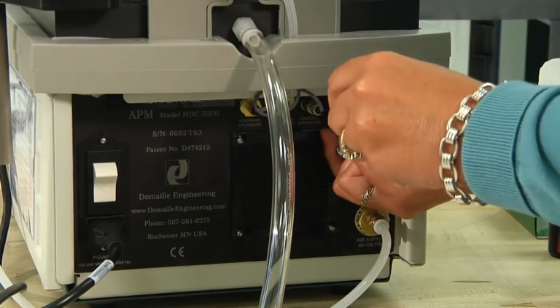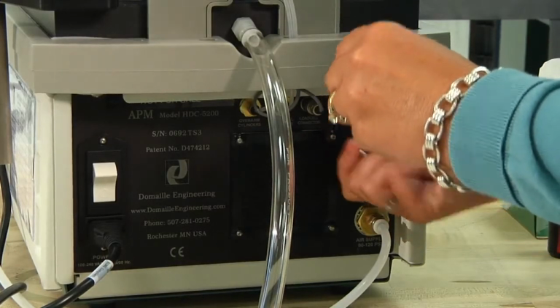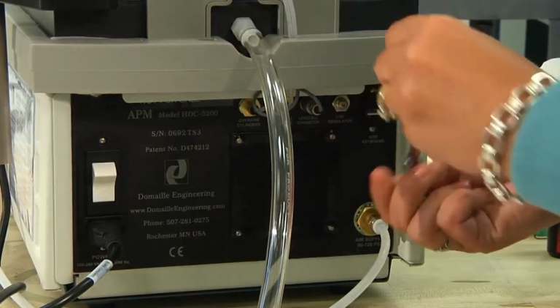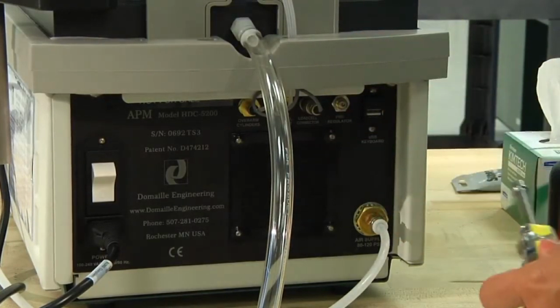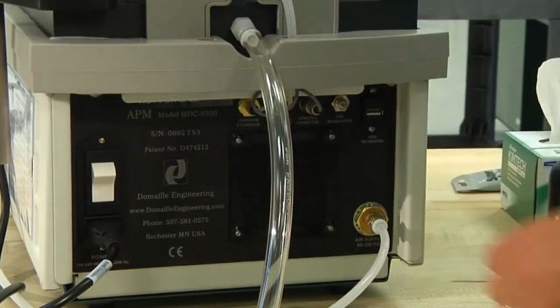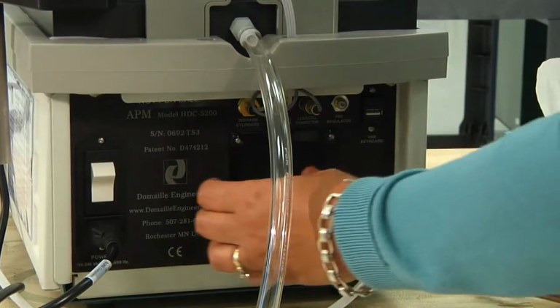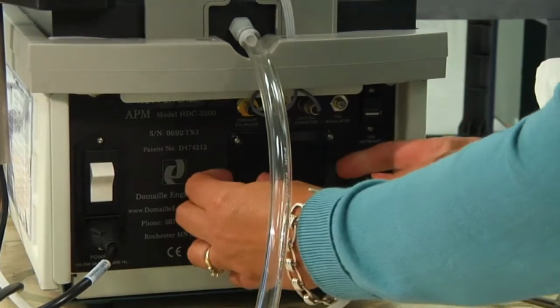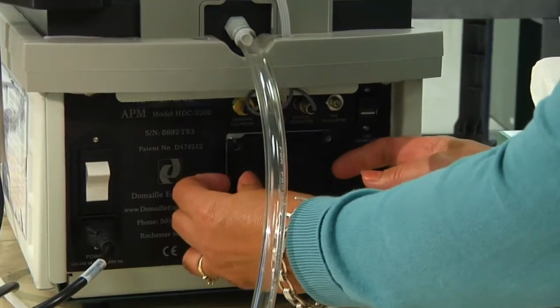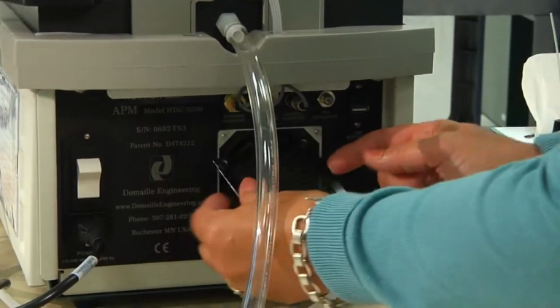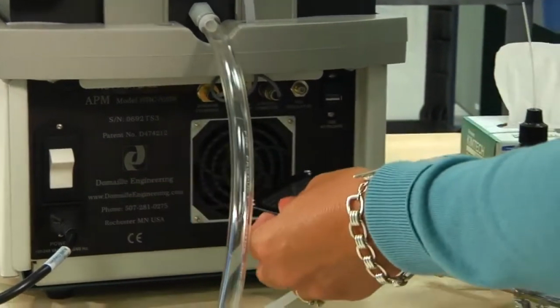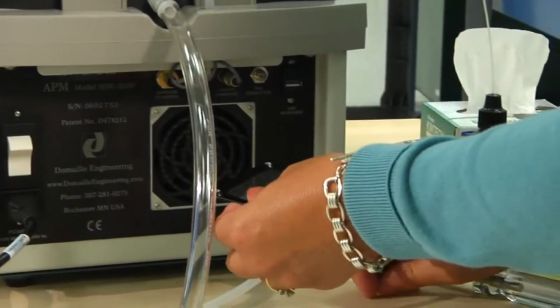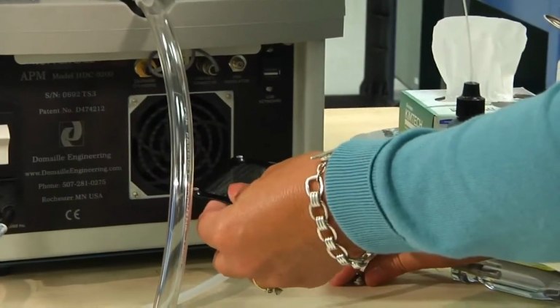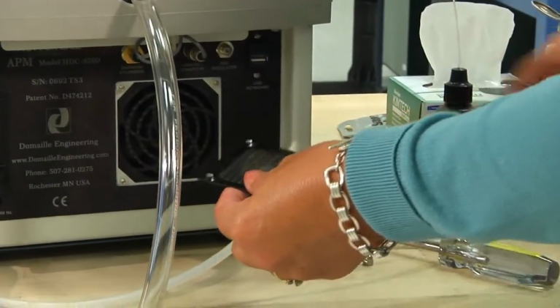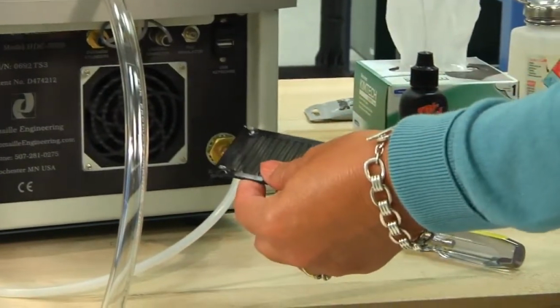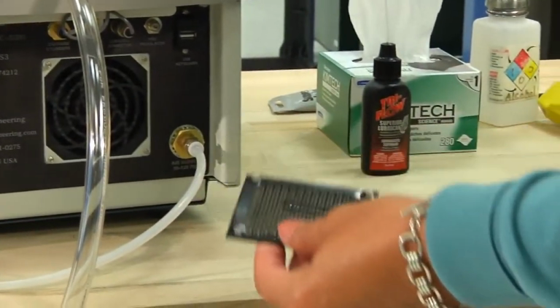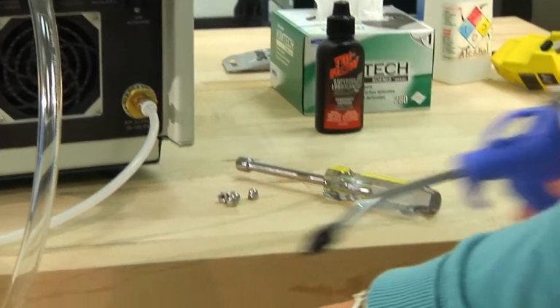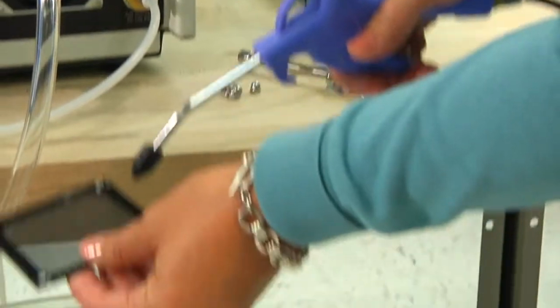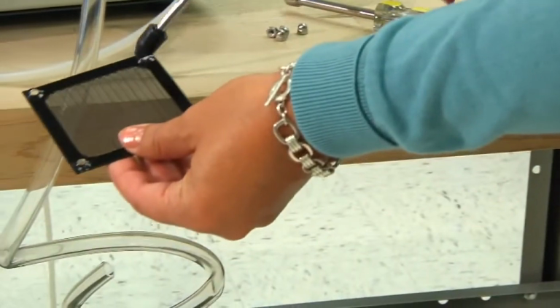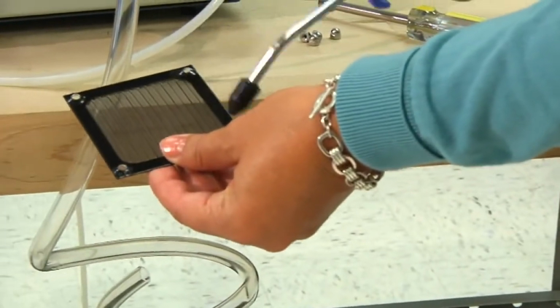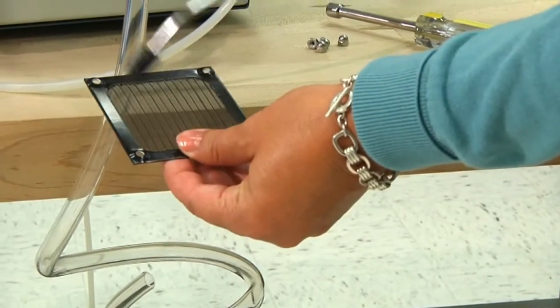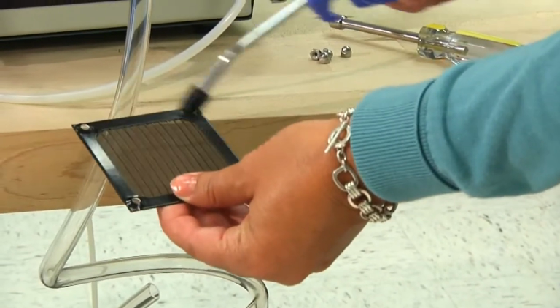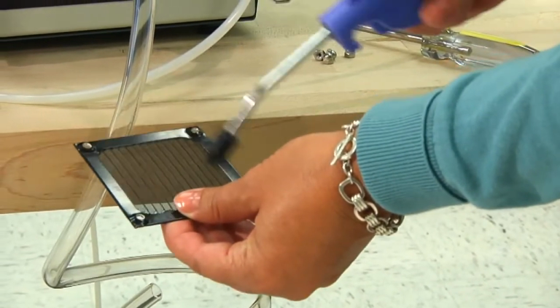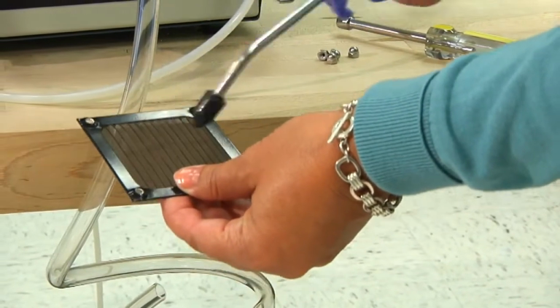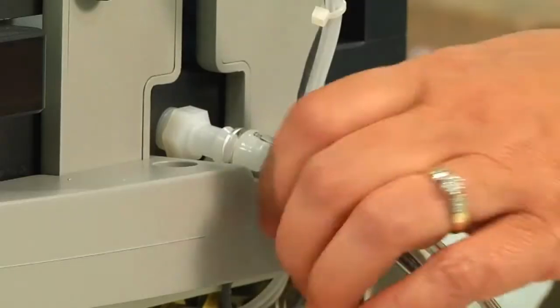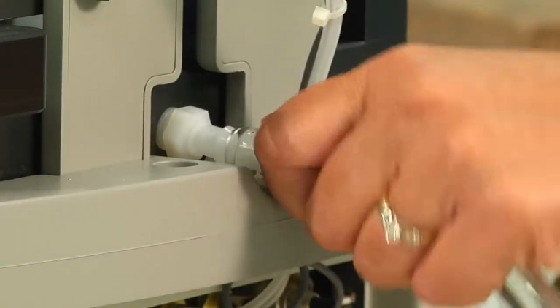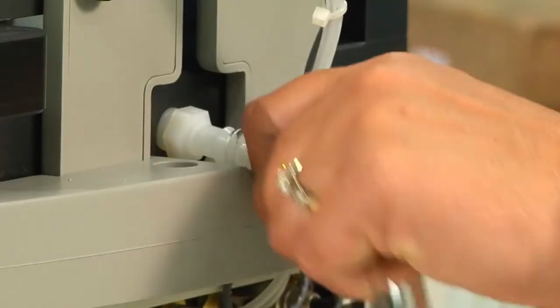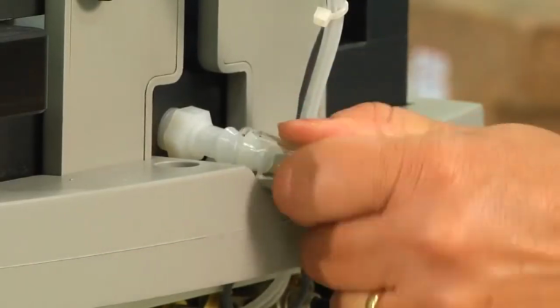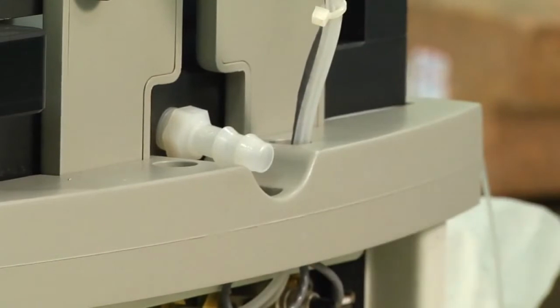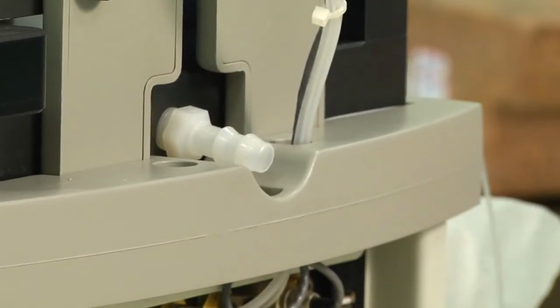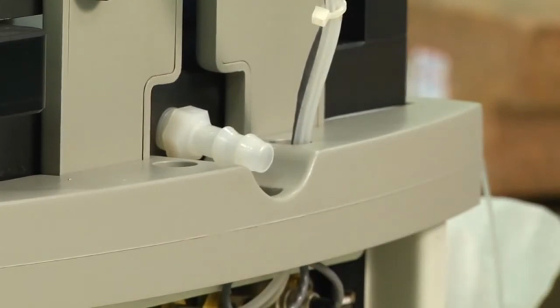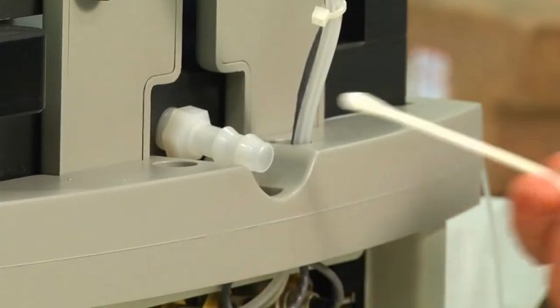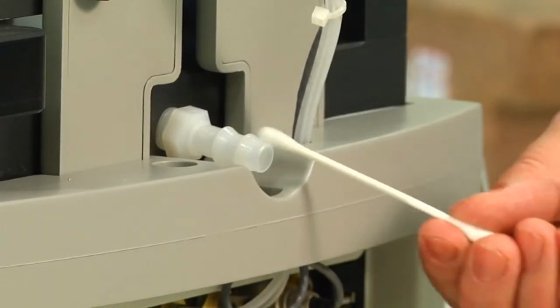Remove the fan filter on the back of the machine and use compressed air to clean out debris. Clean the drain hose fitting from clogging by inserting a clean cotton swab.